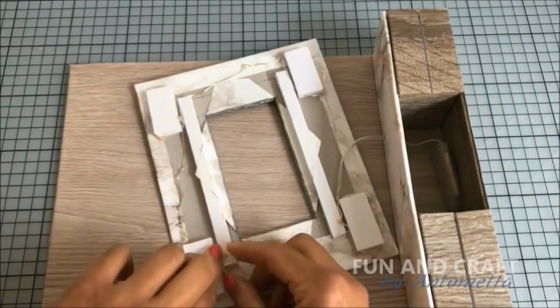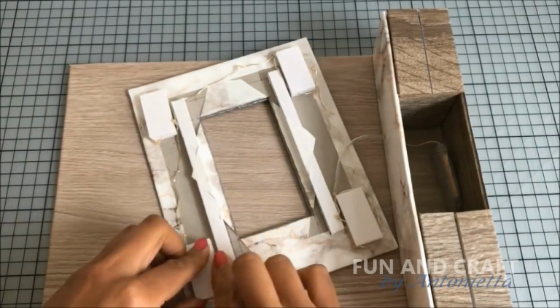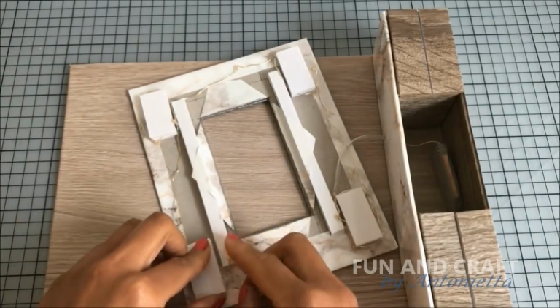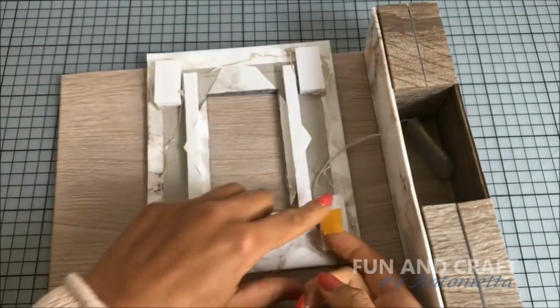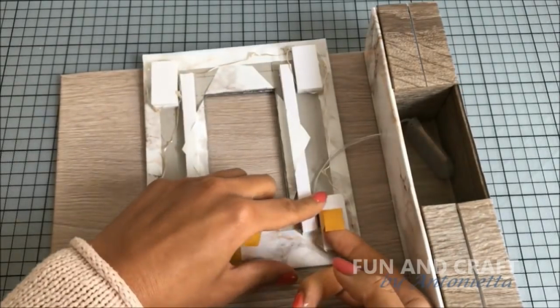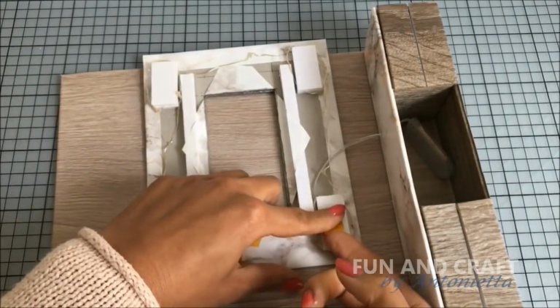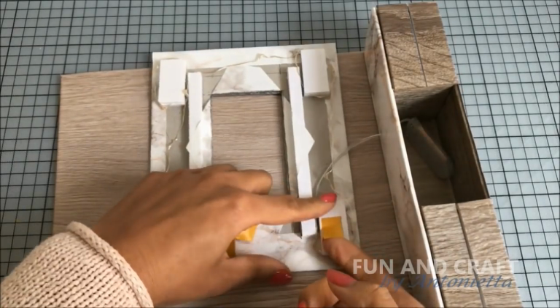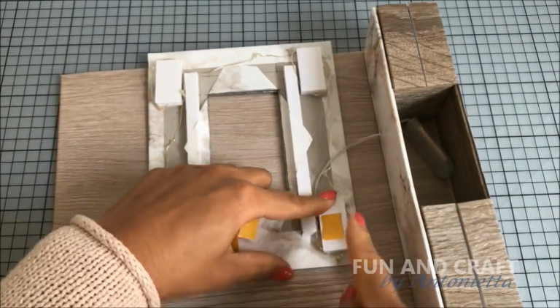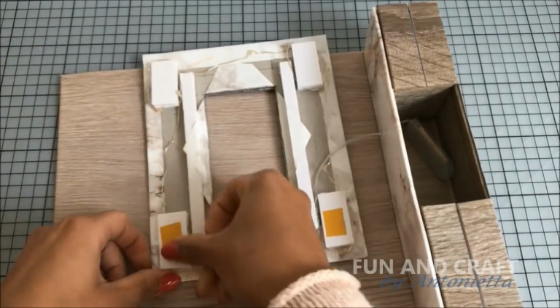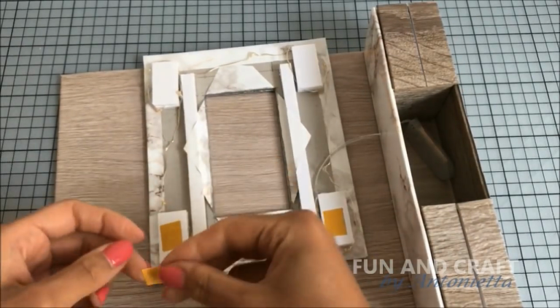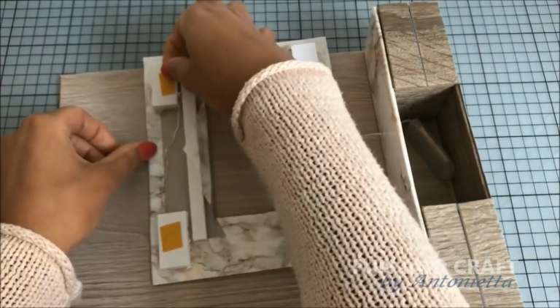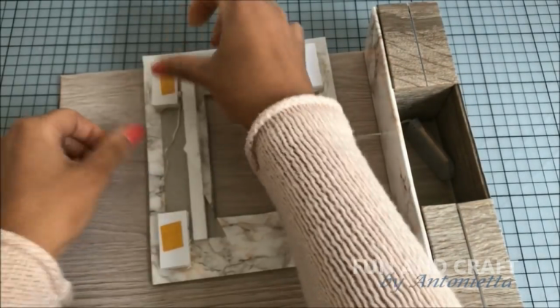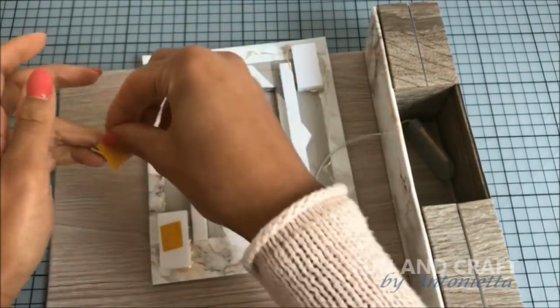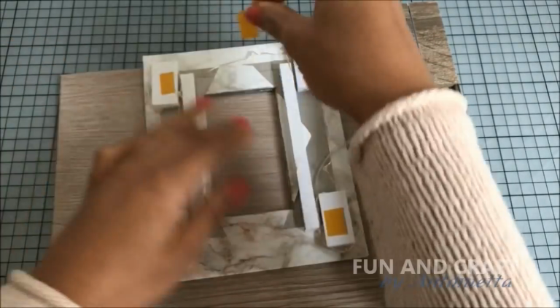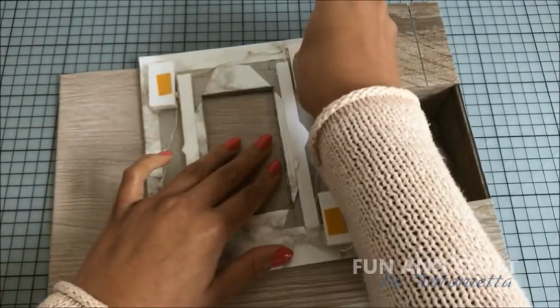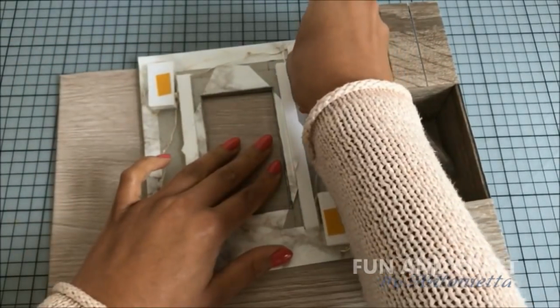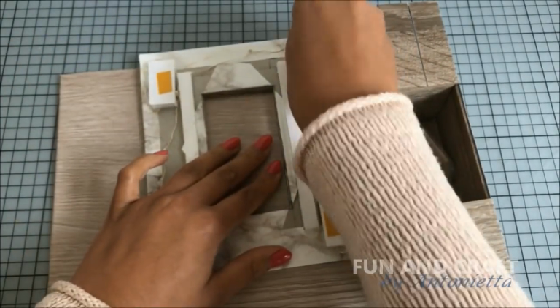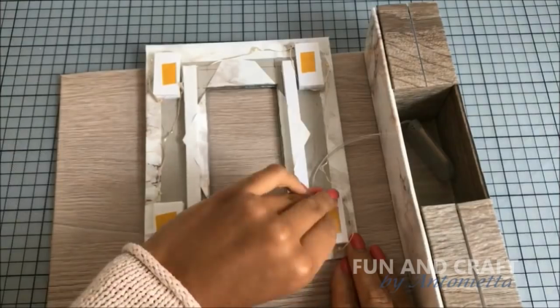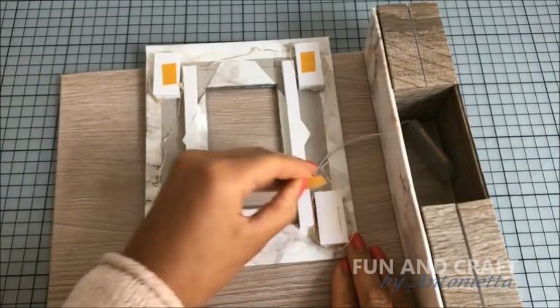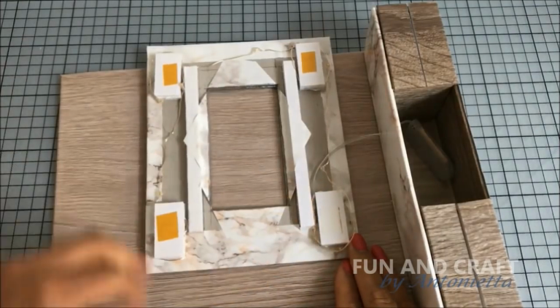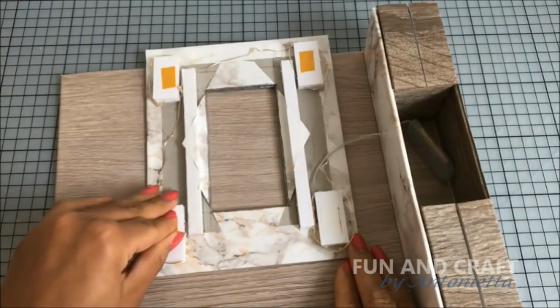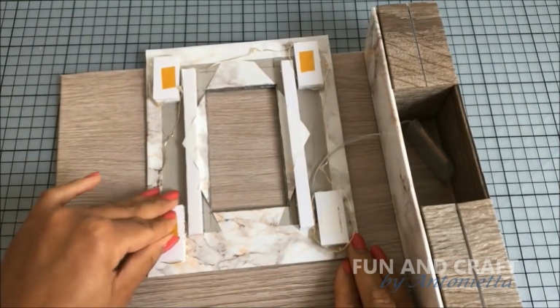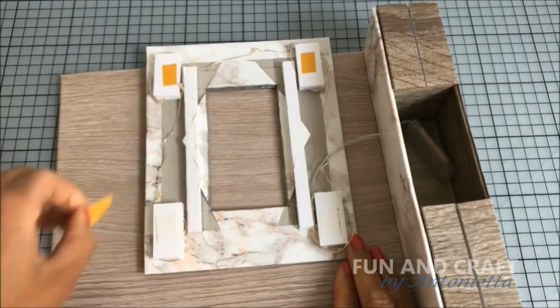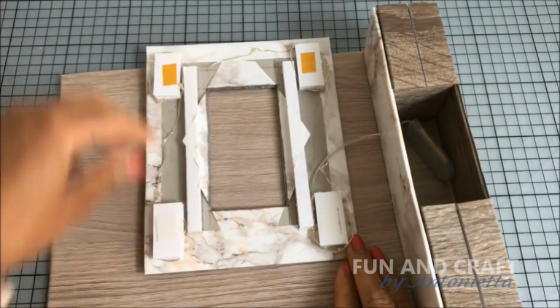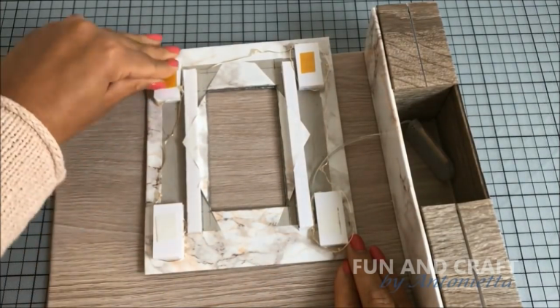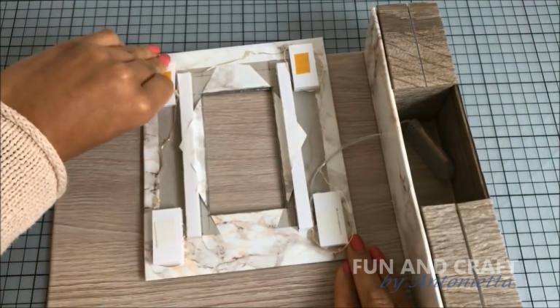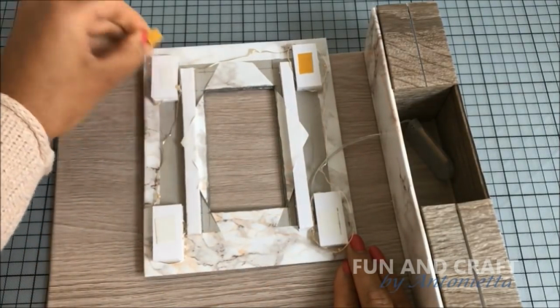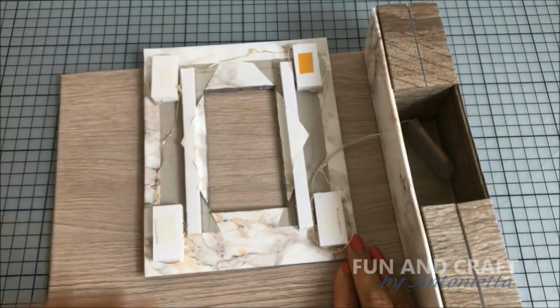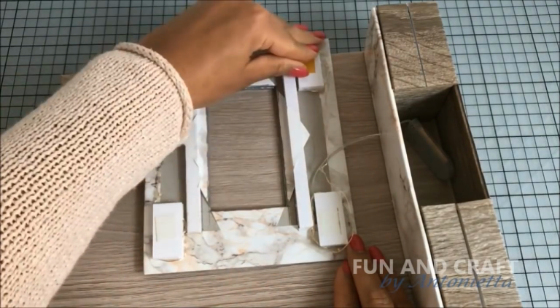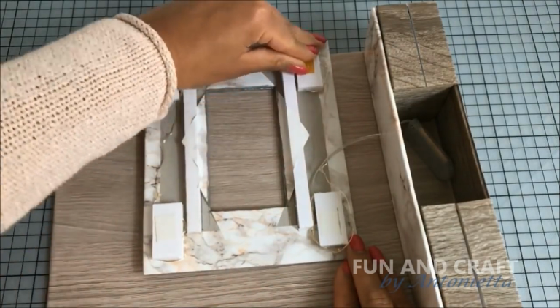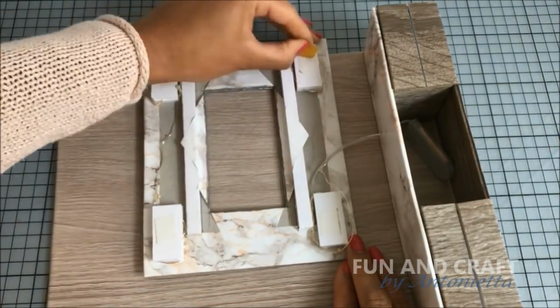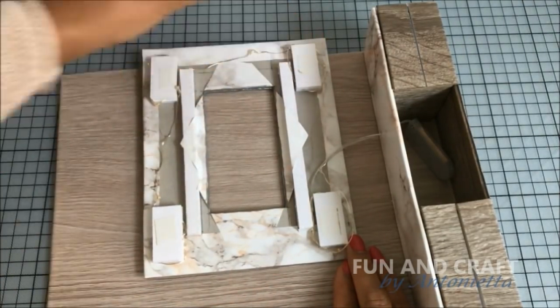Since I want to be able to remove or replace the fairy lights without damaging the TV unit, I'm going to use double-sided tape to attach the wall that is holding the TV to the large wall in the back.